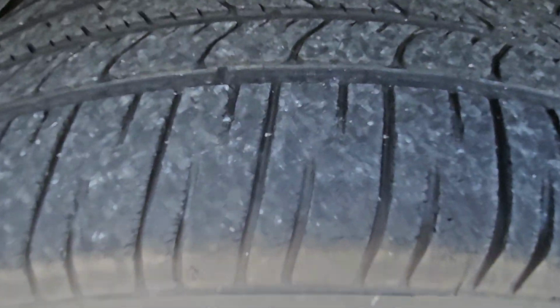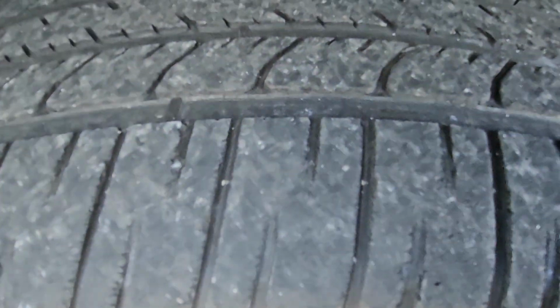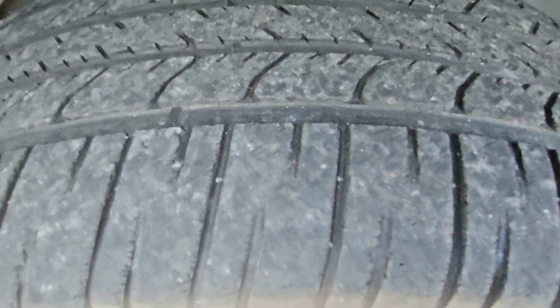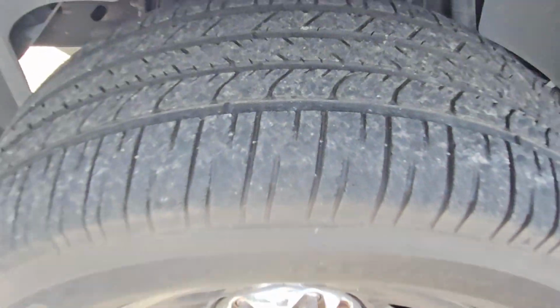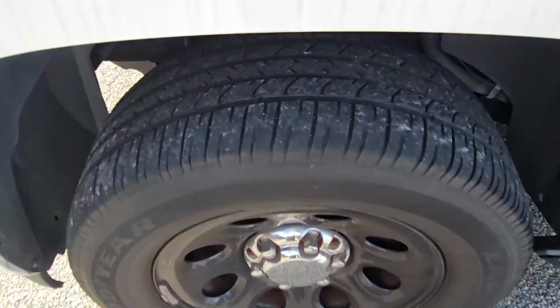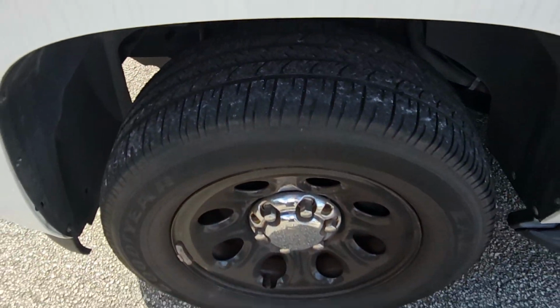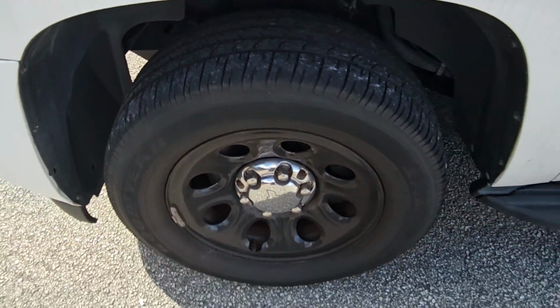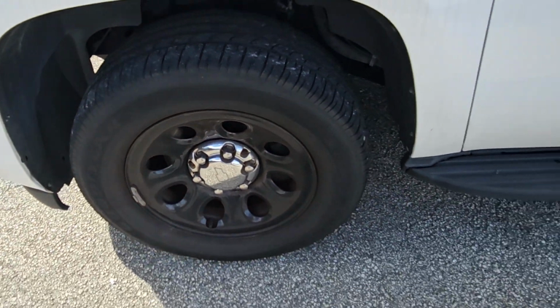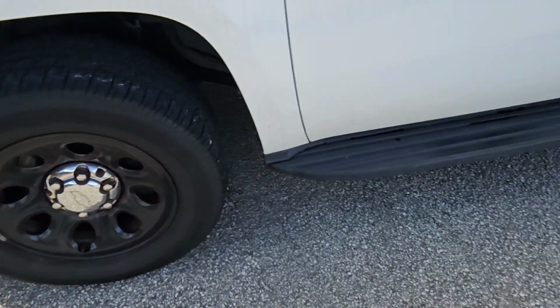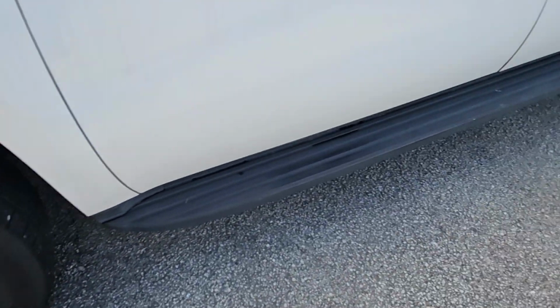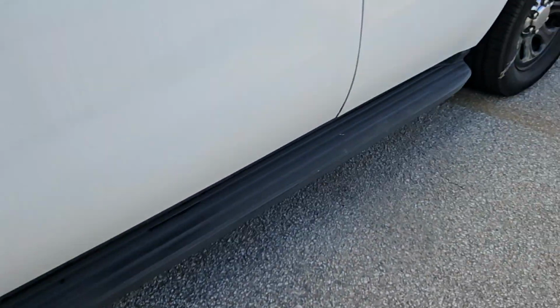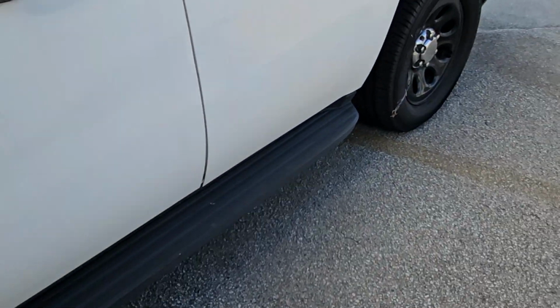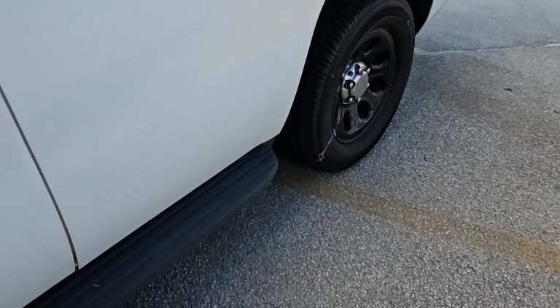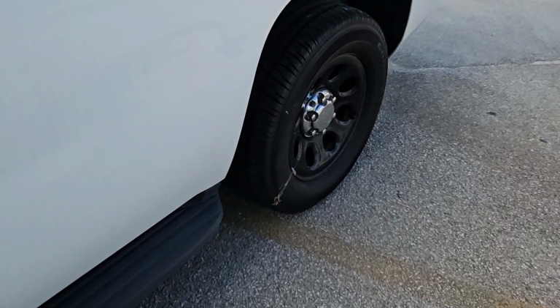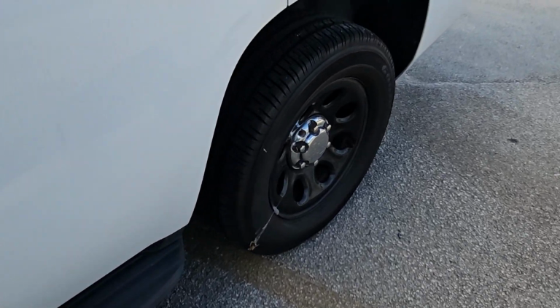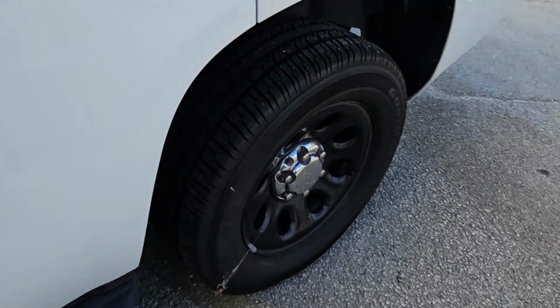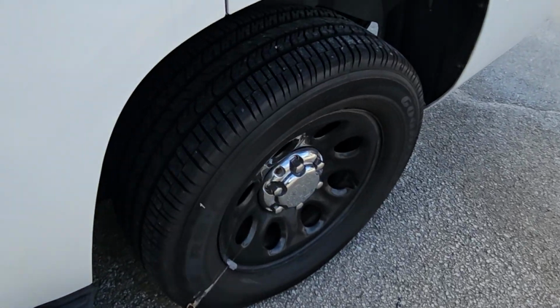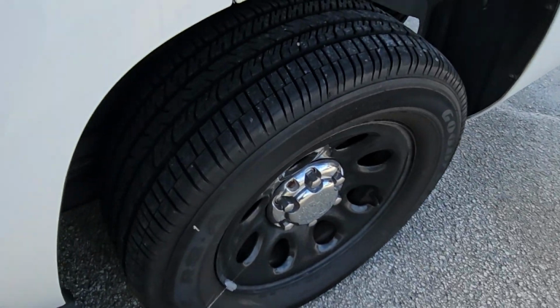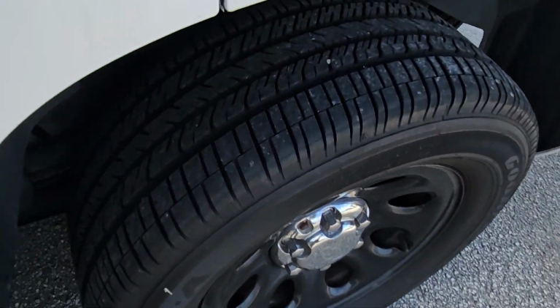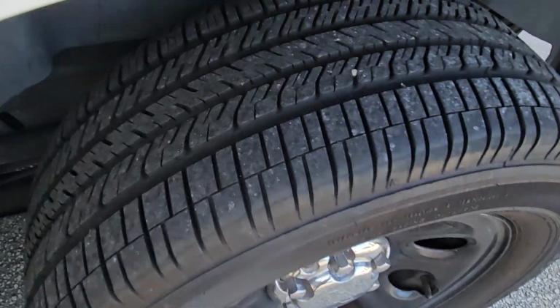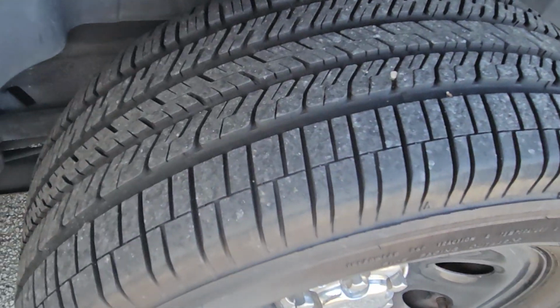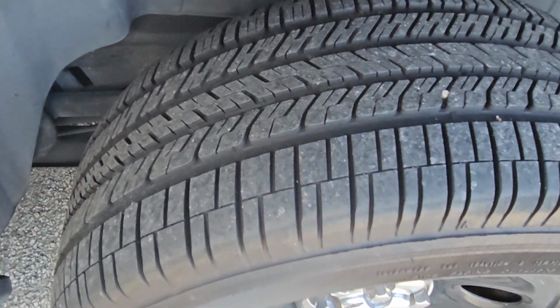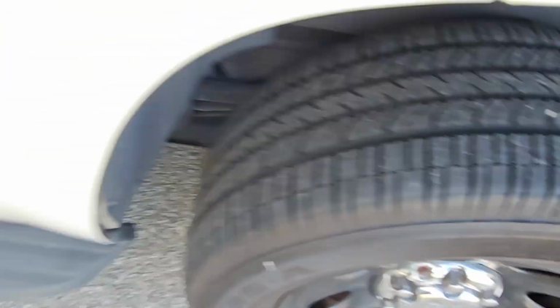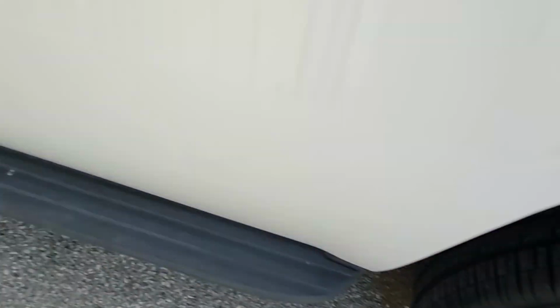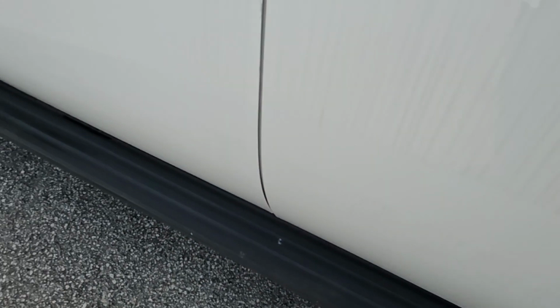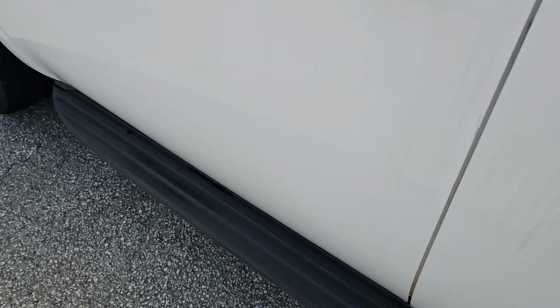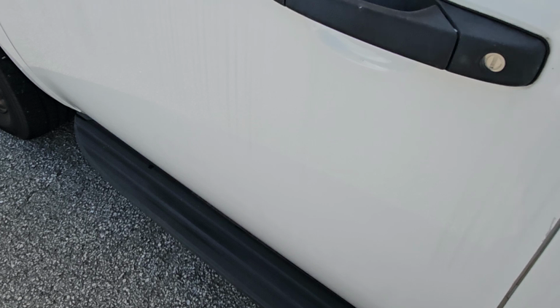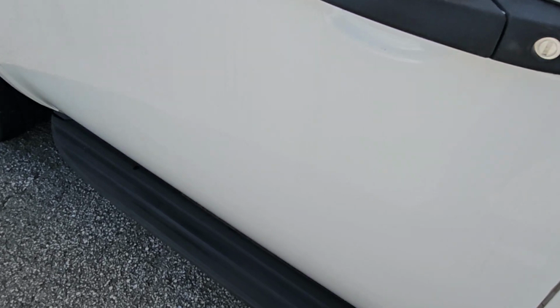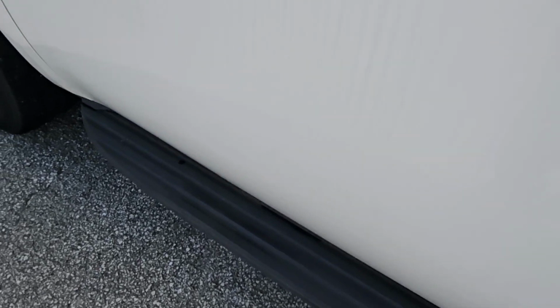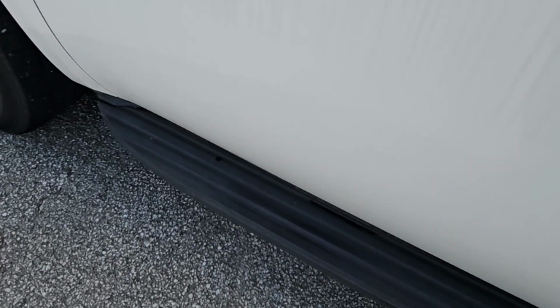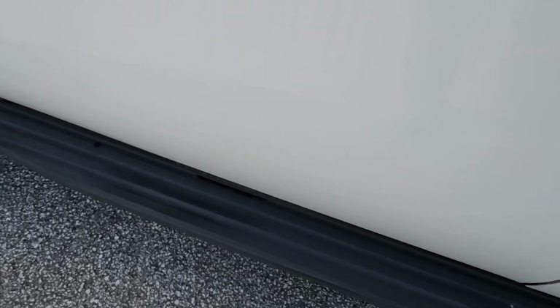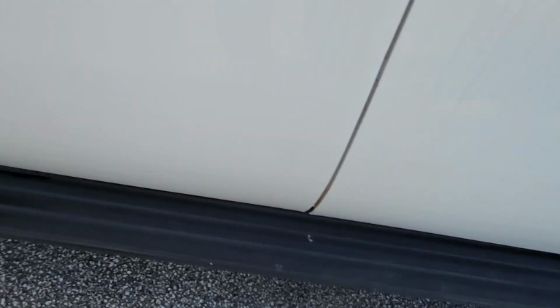The tires are fair — they're good and still have tread. The one in the back looks like it's brand new, so it may be time to rotate. The running boards look good.